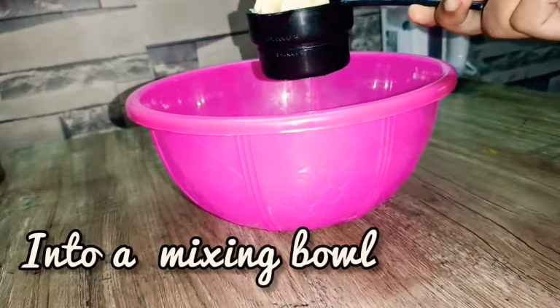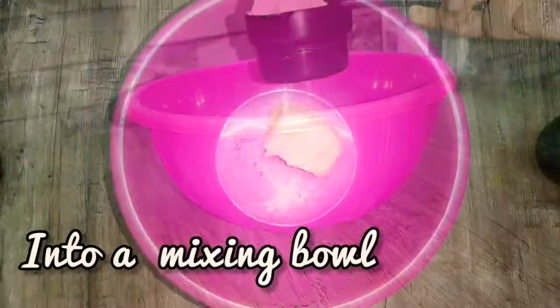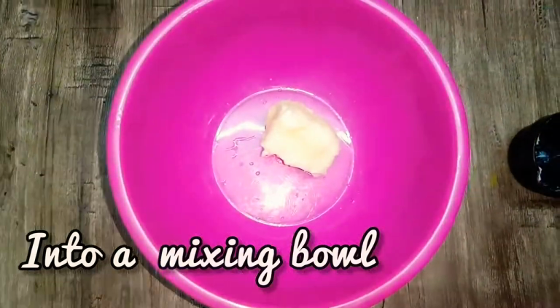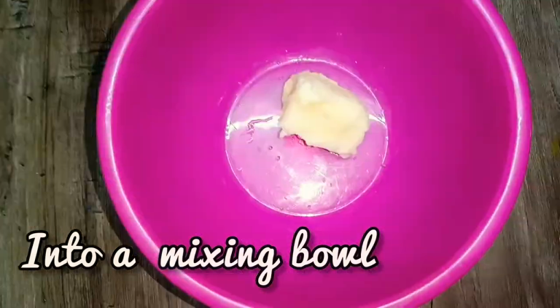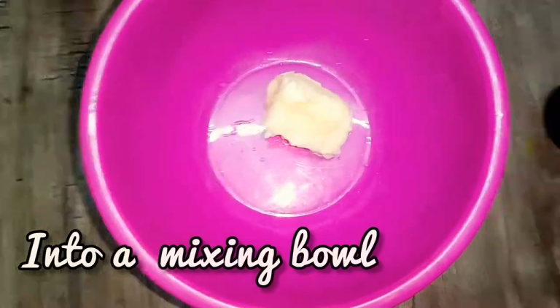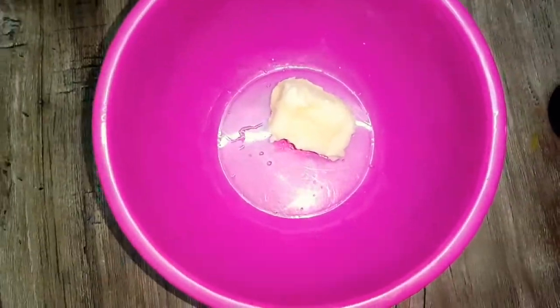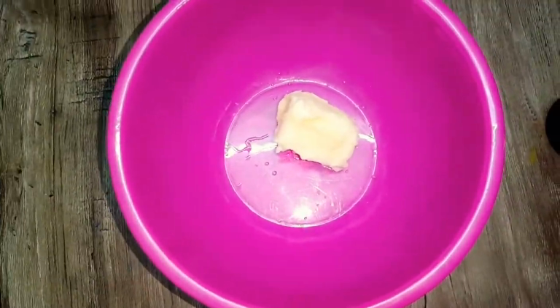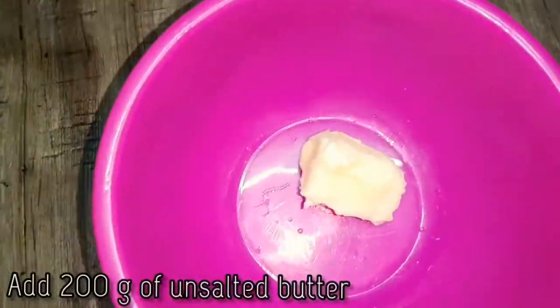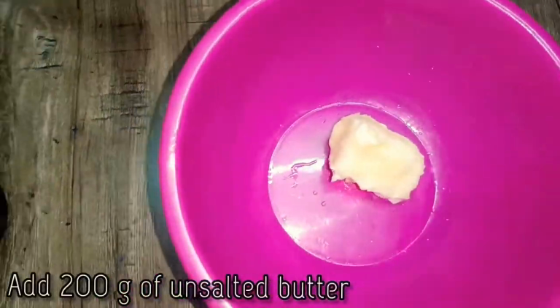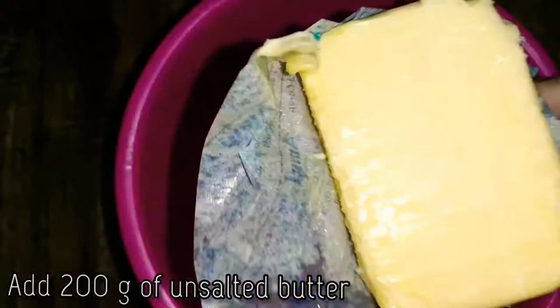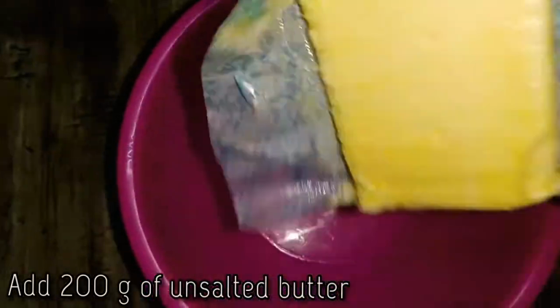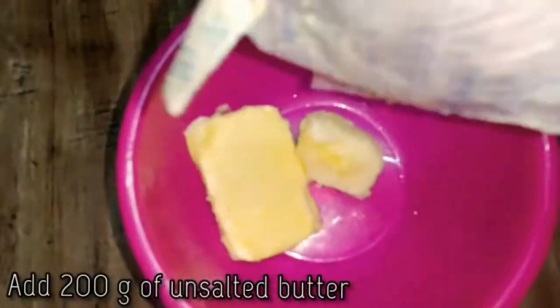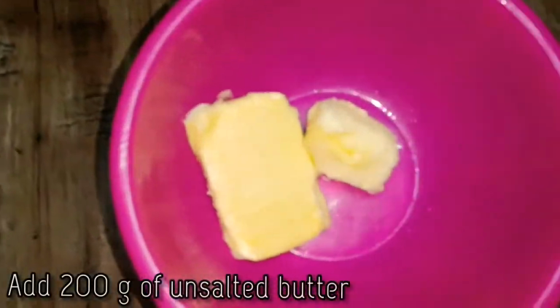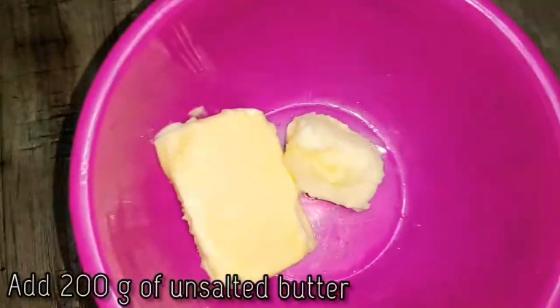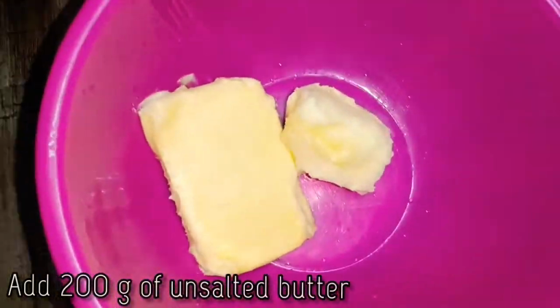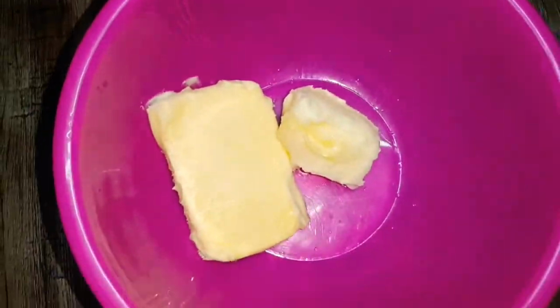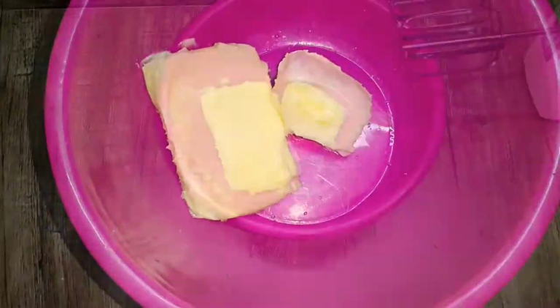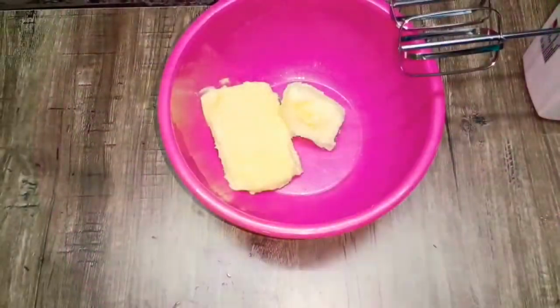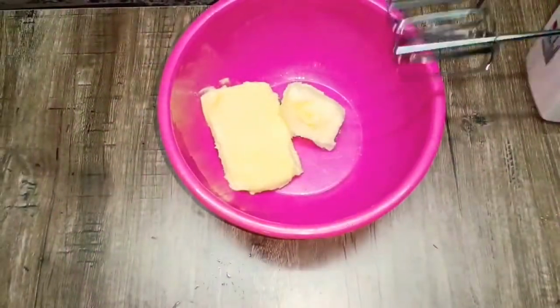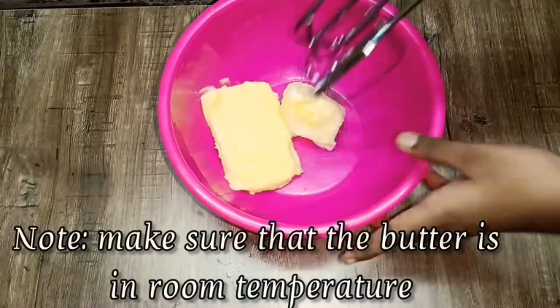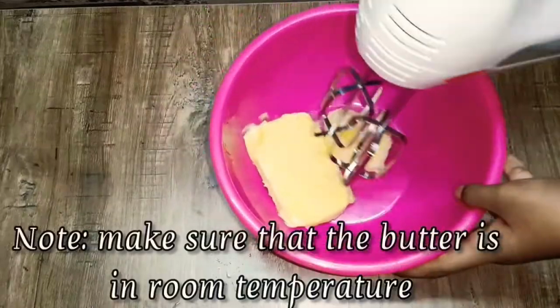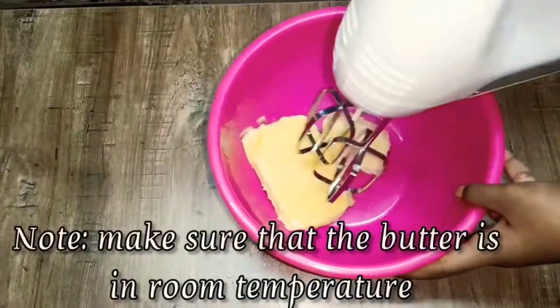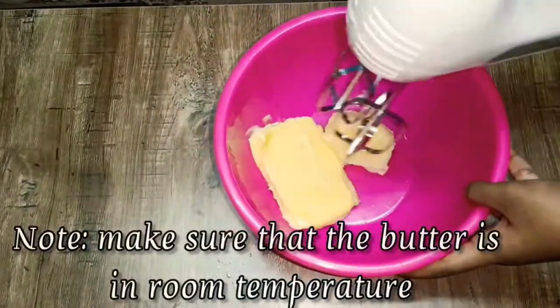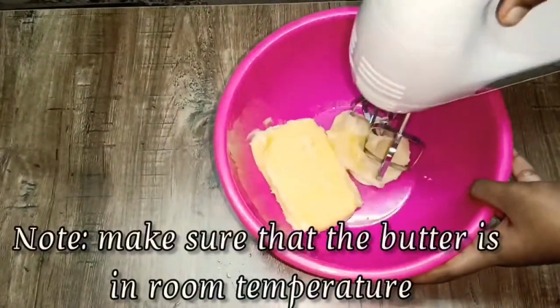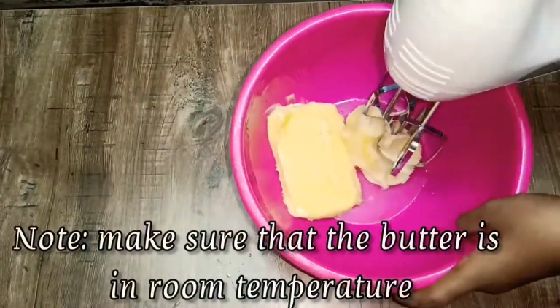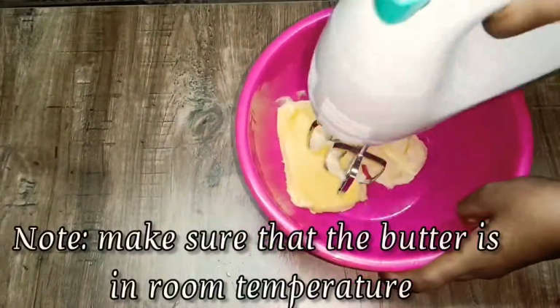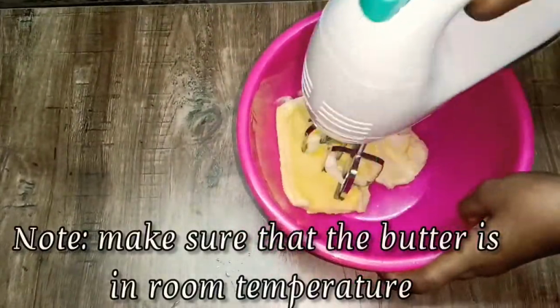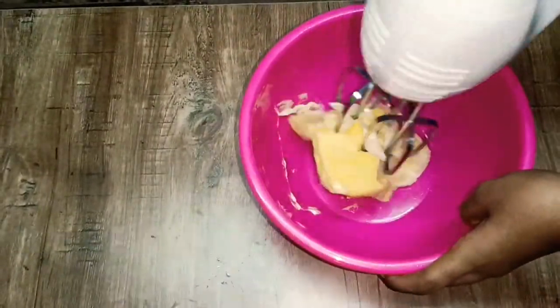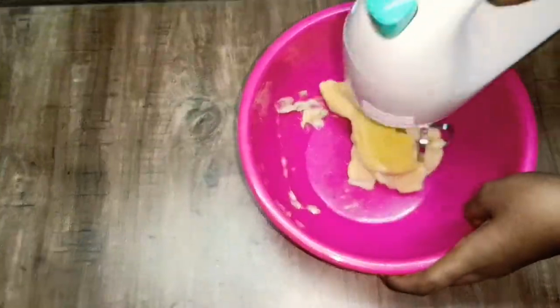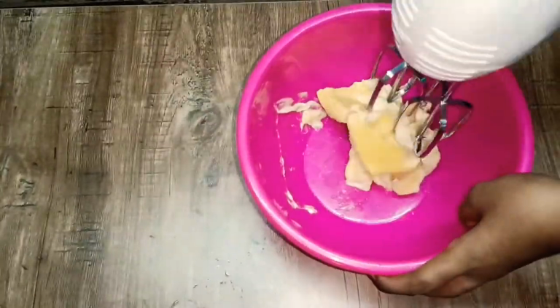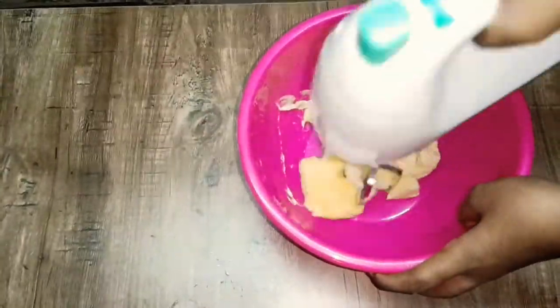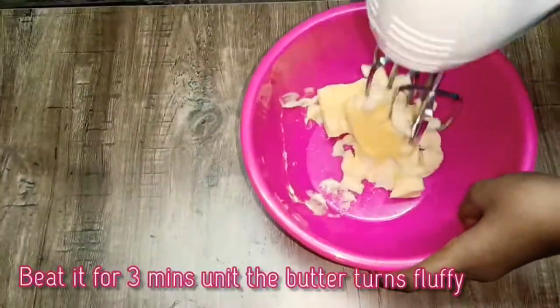We are going to use 200 grams of unsalted butter. This butter is at room temperature. It is soft.